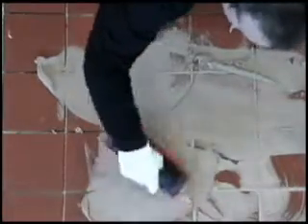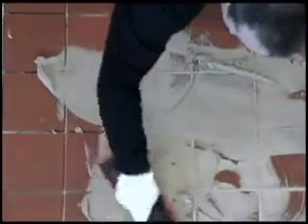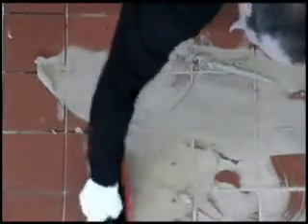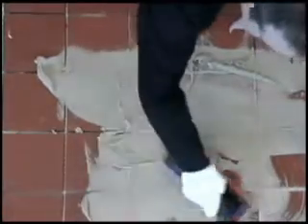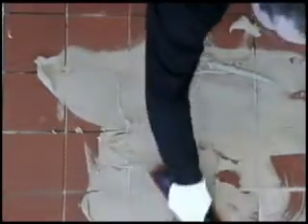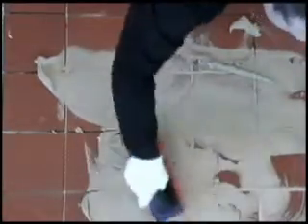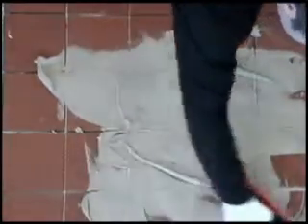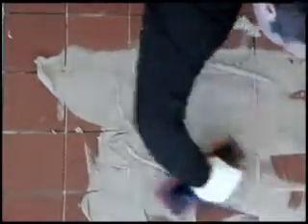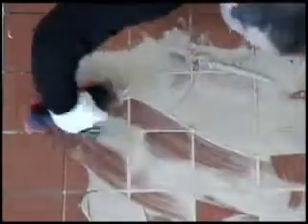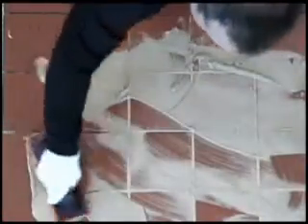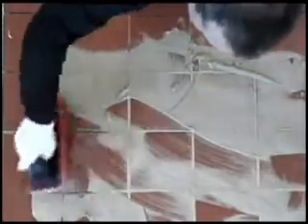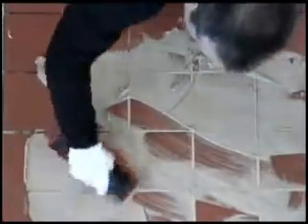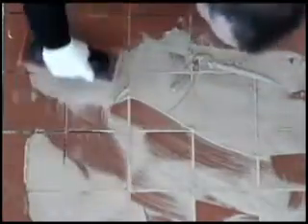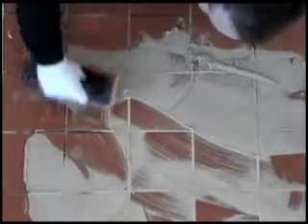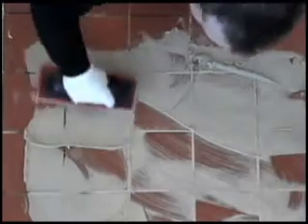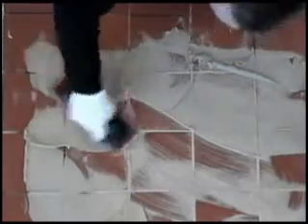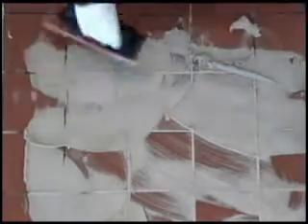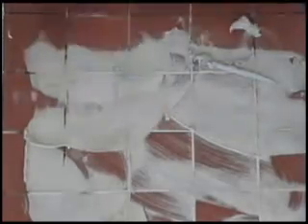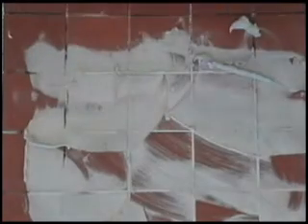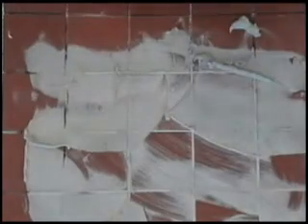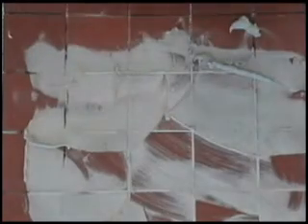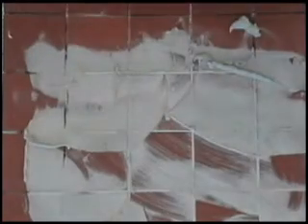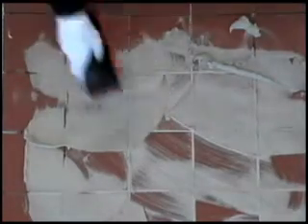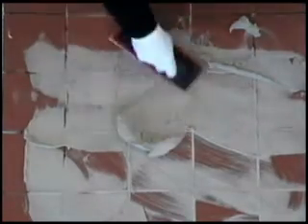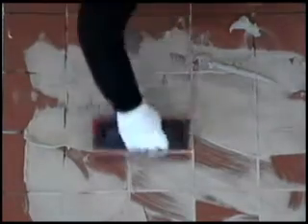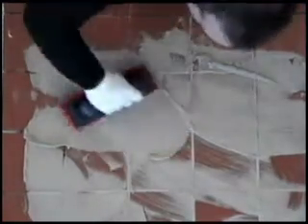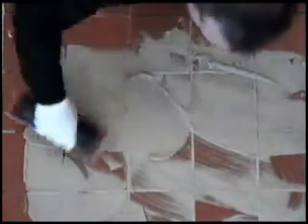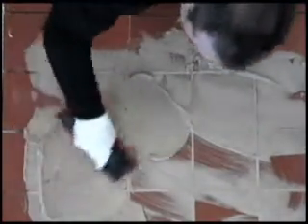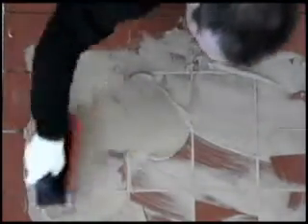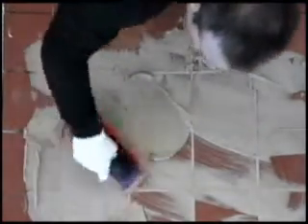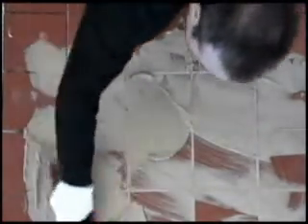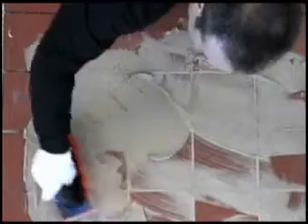Work the grout into the joints until completely filled. It is very important to remove all air in the grout joint to avoid pin holes and sunken grout joints.